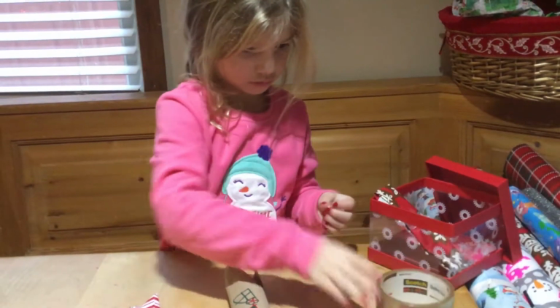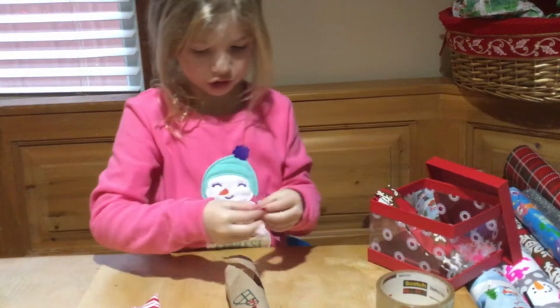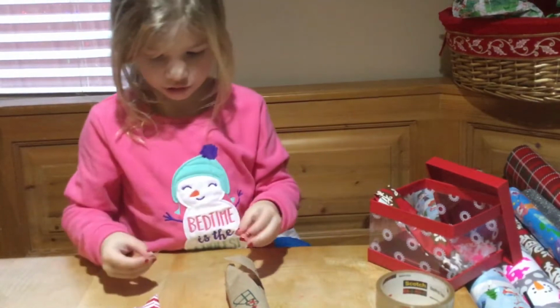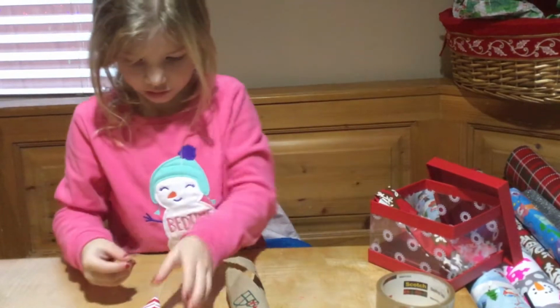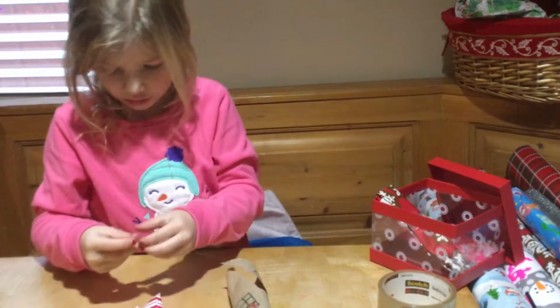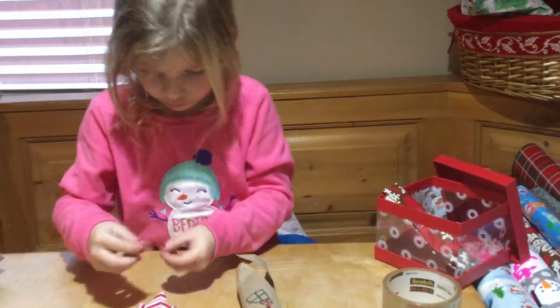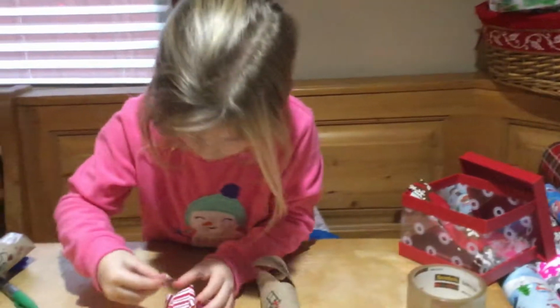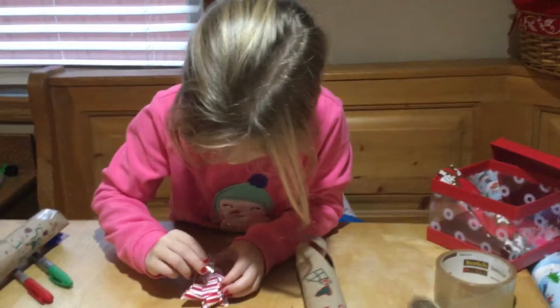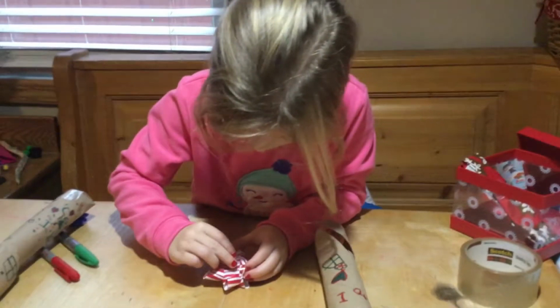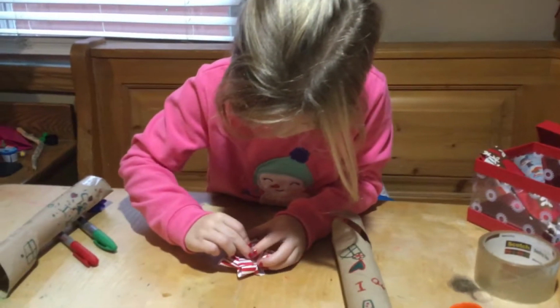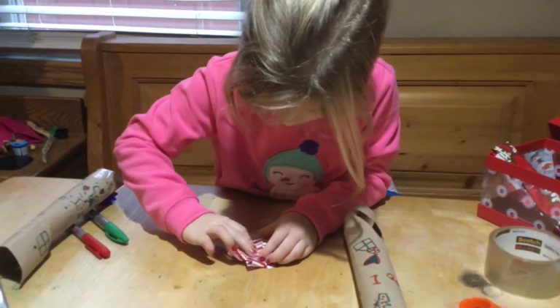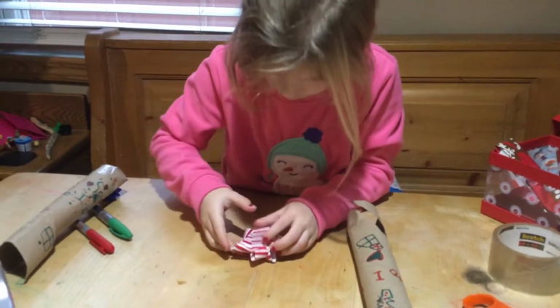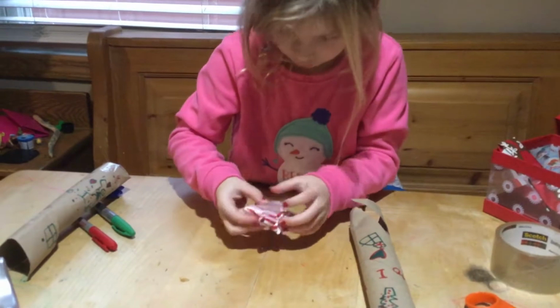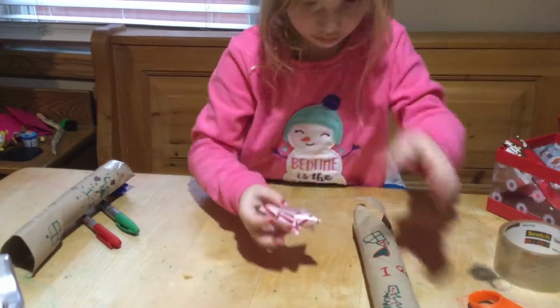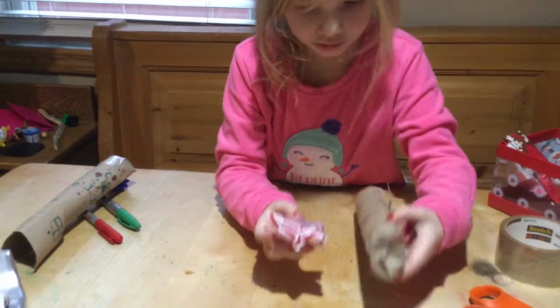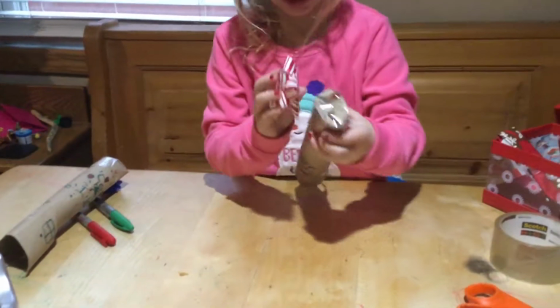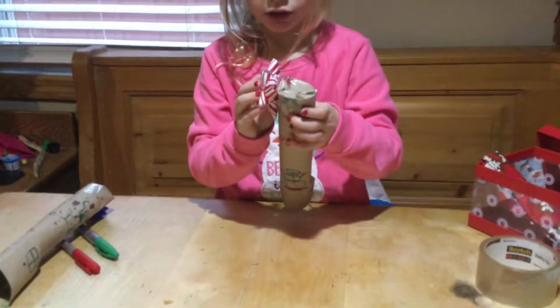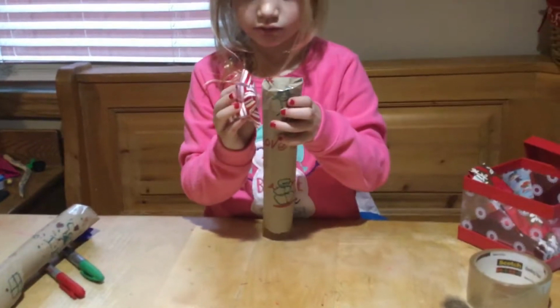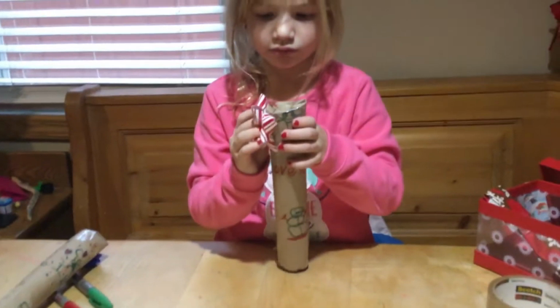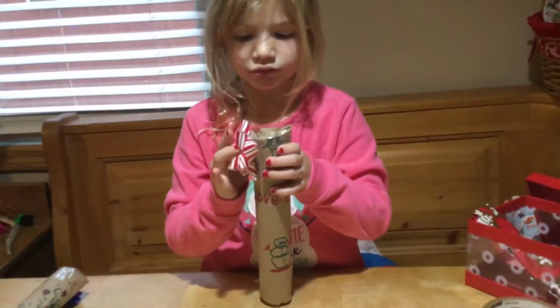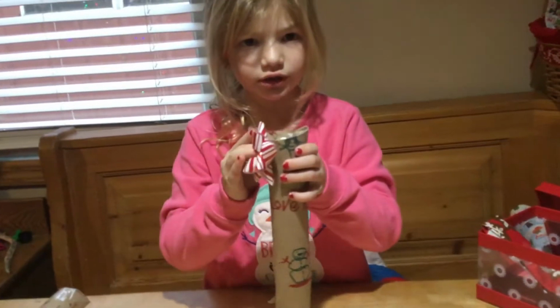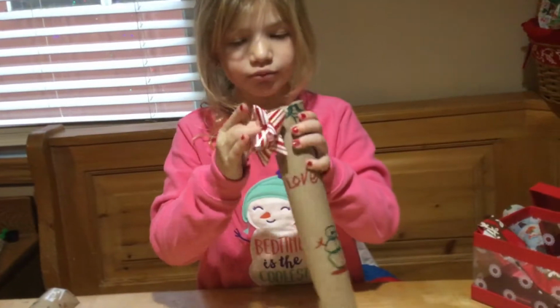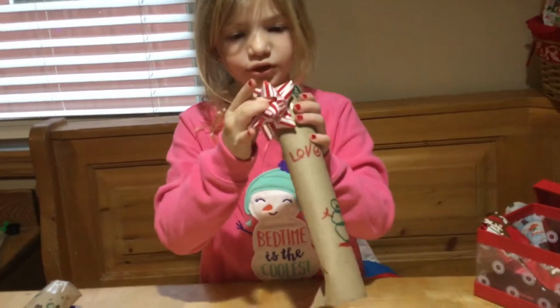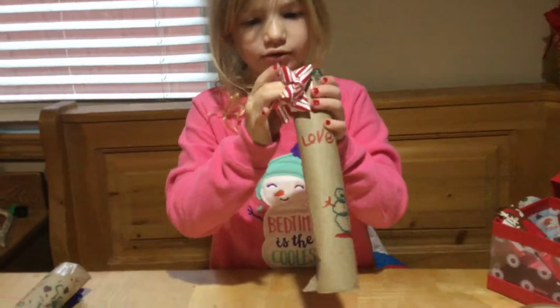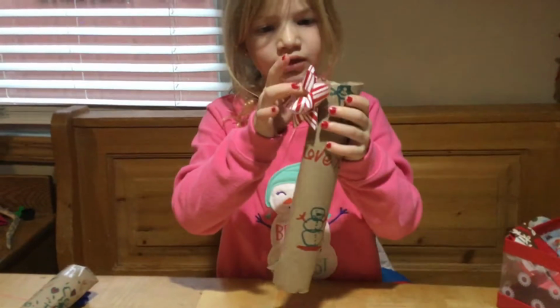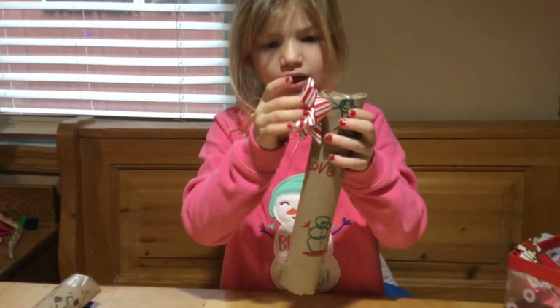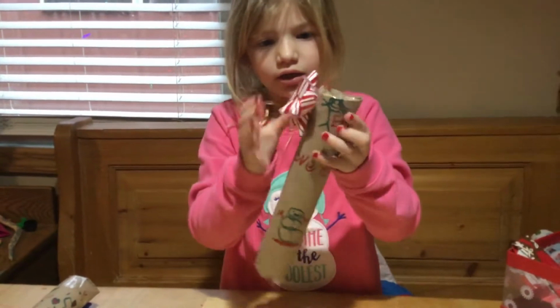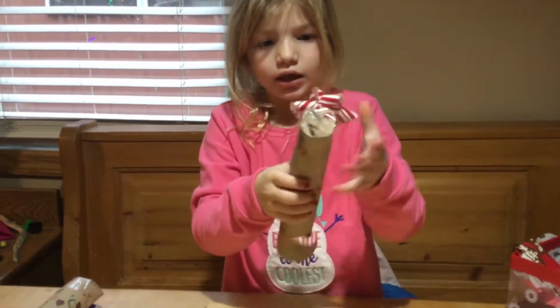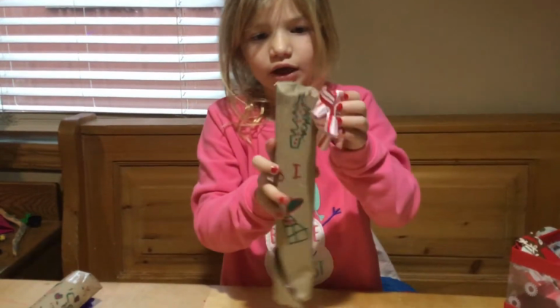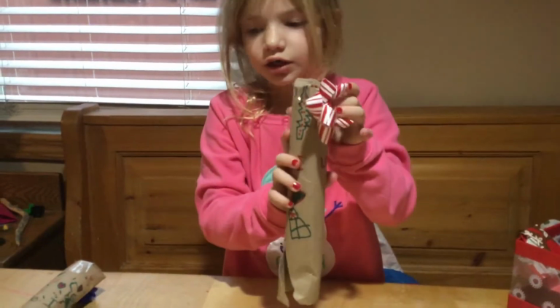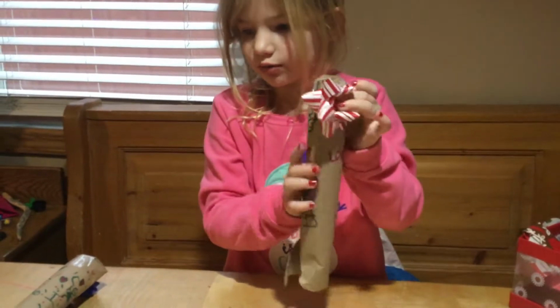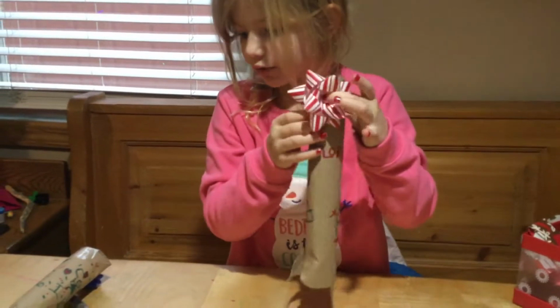Make sure your scissors don't get stuck. Put some box tape on there. Then put your bow on — any kind of bow. I just picked out a straight red bow.